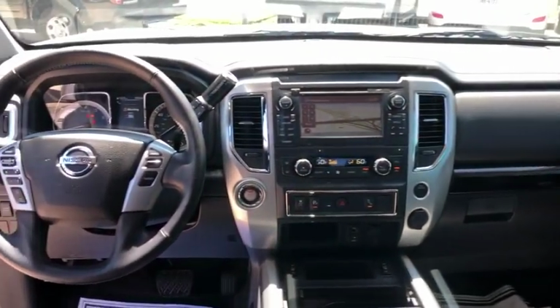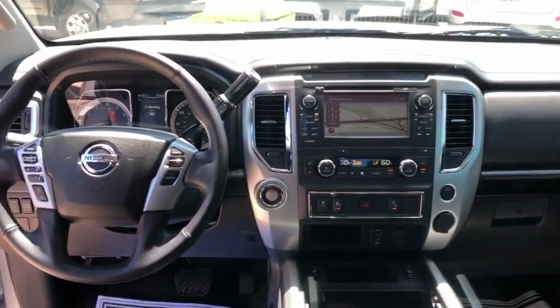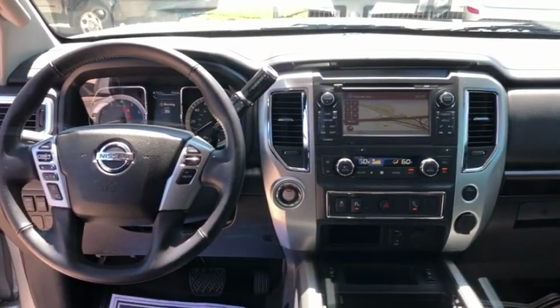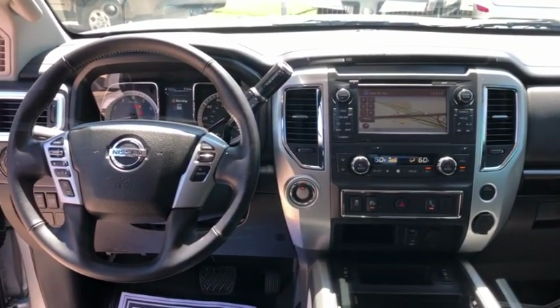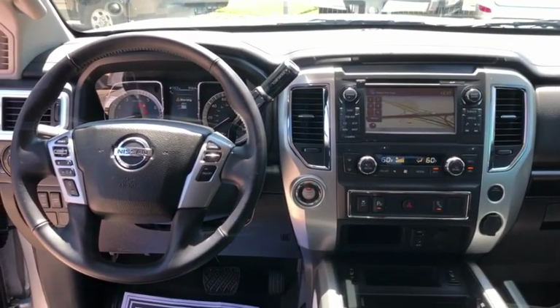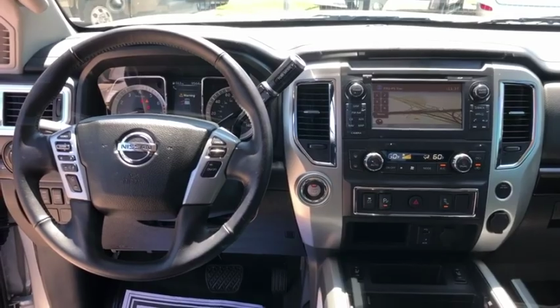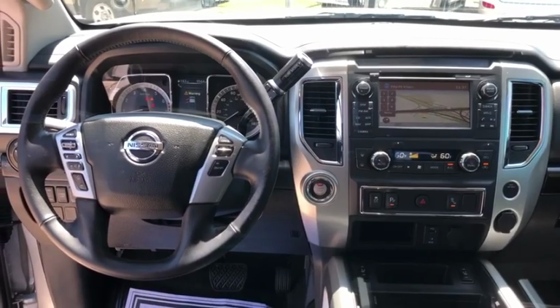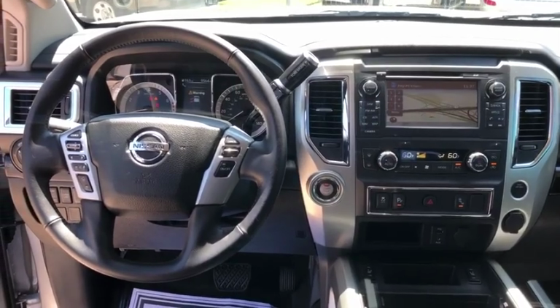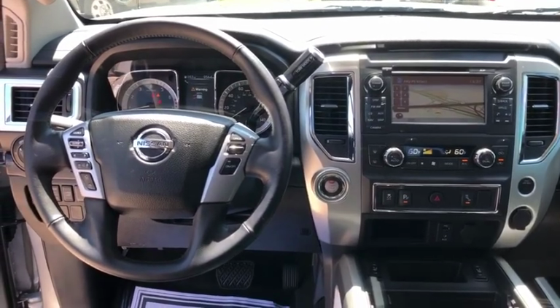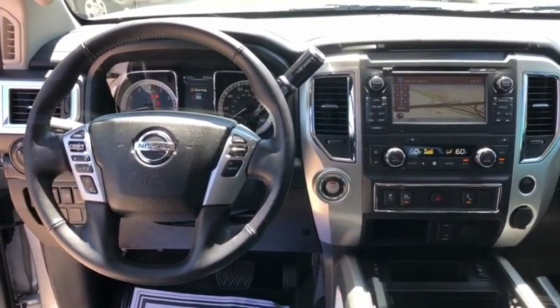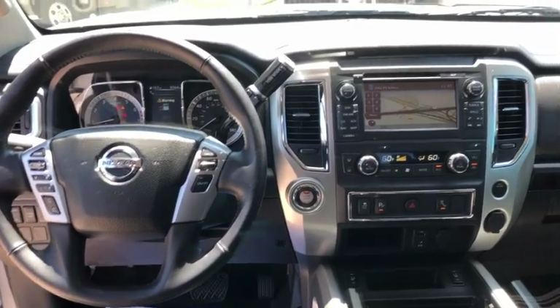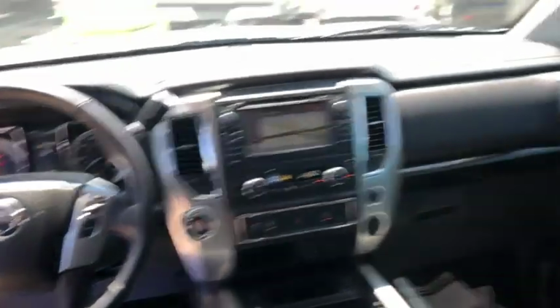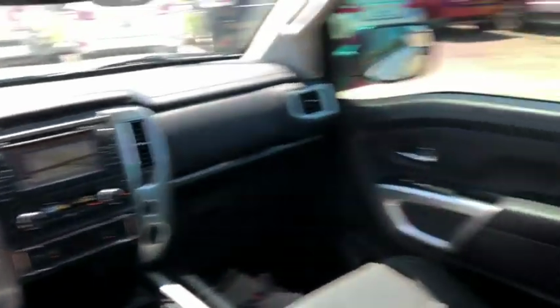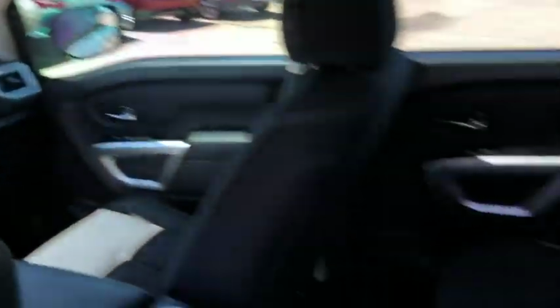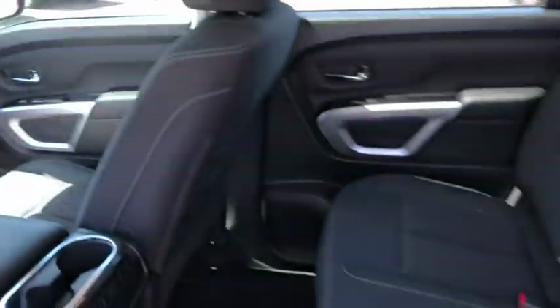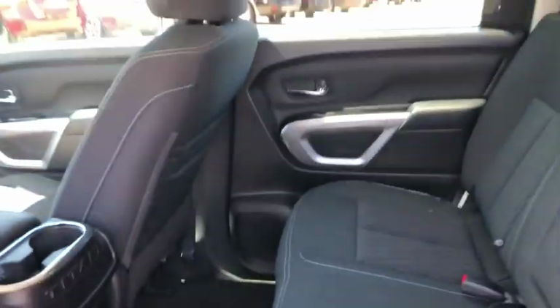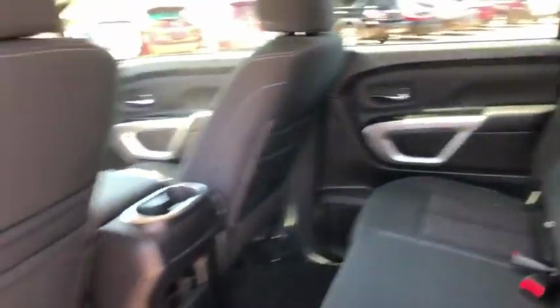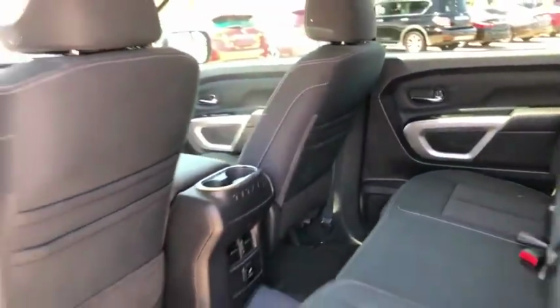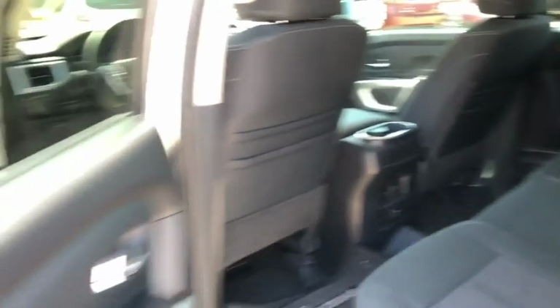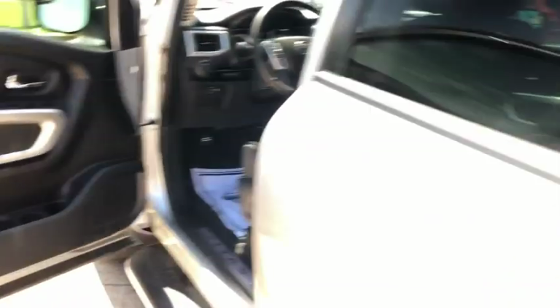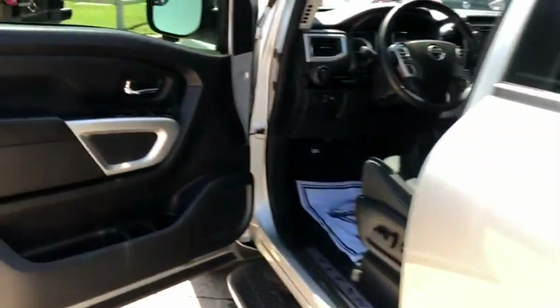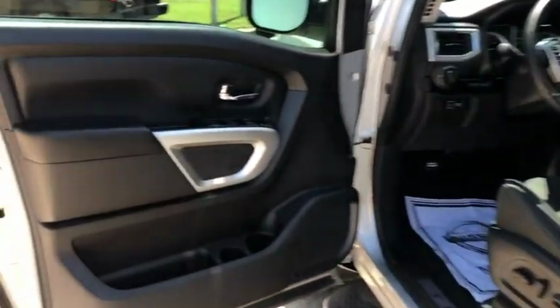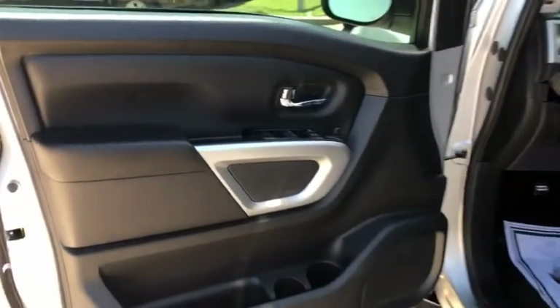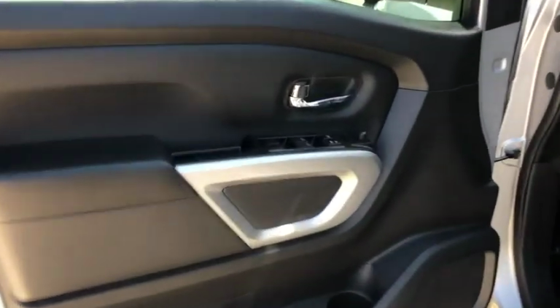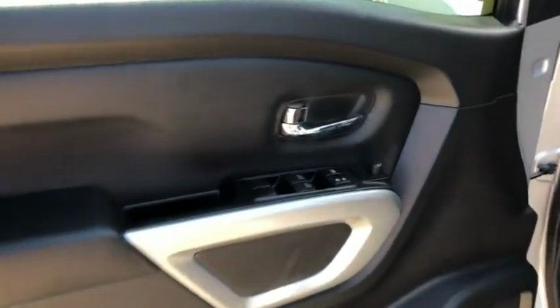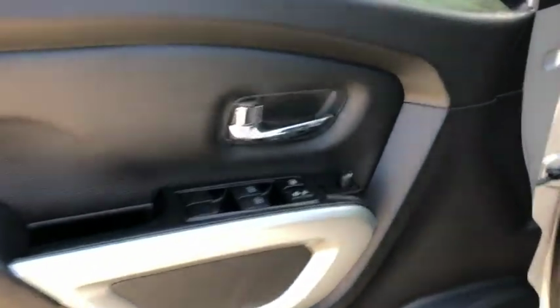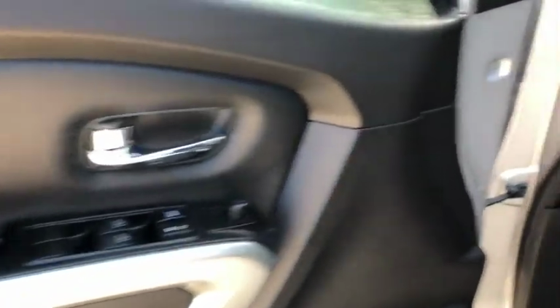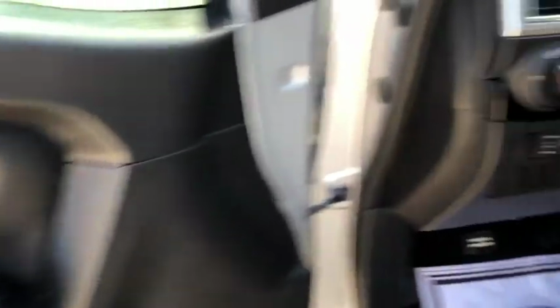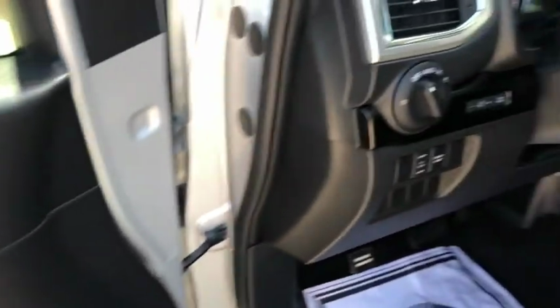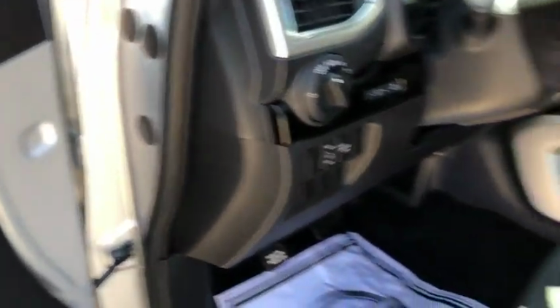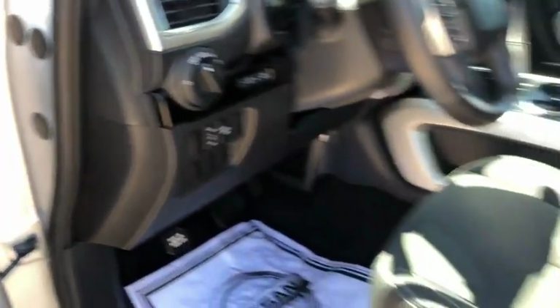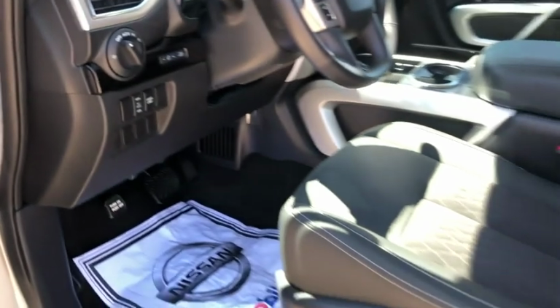Center armrest, universal garage door opener, bed liner, CD player, rear window defroster, power windows, electronic stability control, security system, heated front seats, trip computer, overhead console.